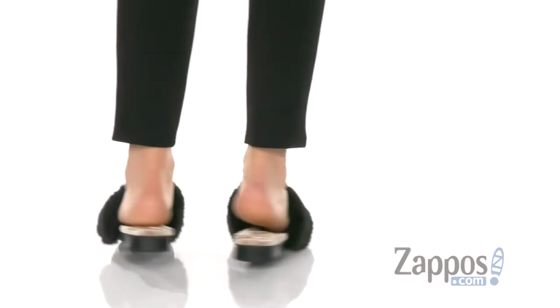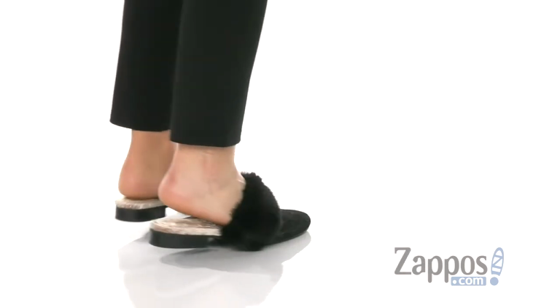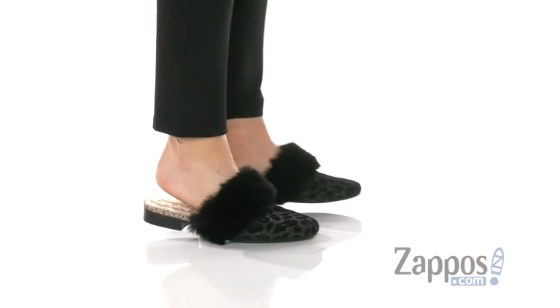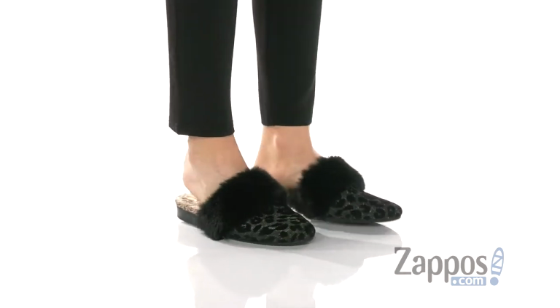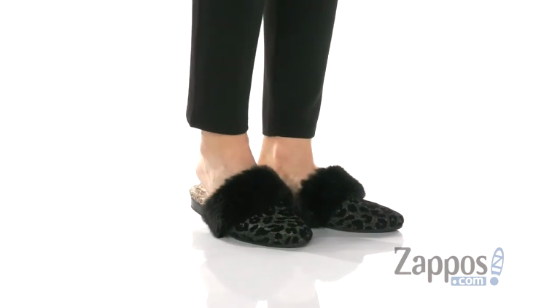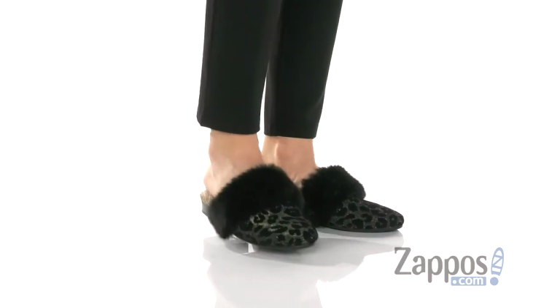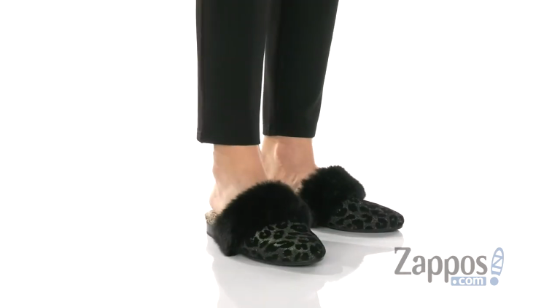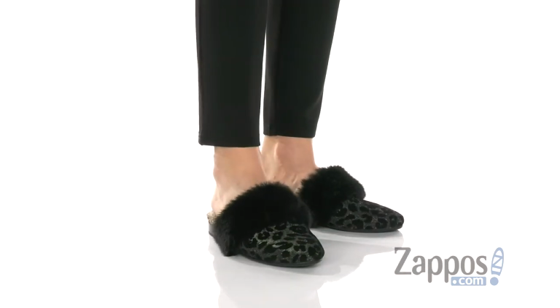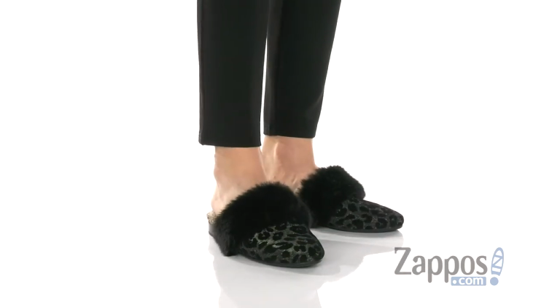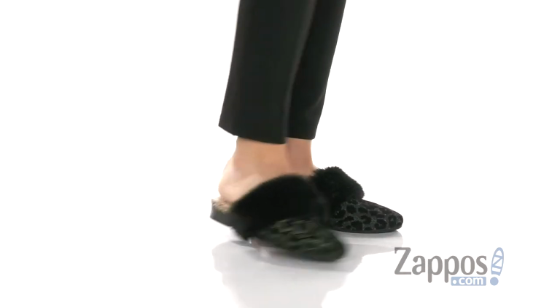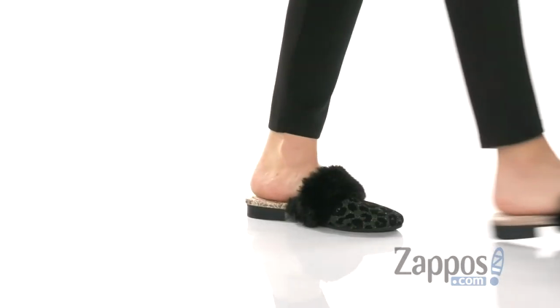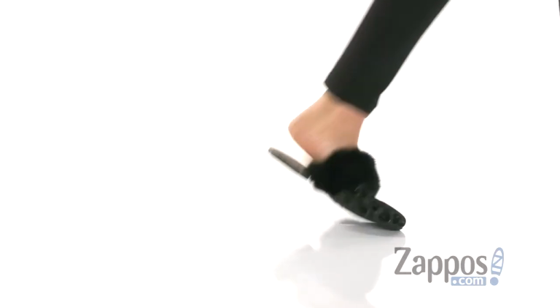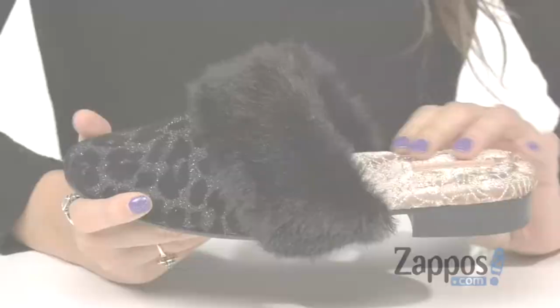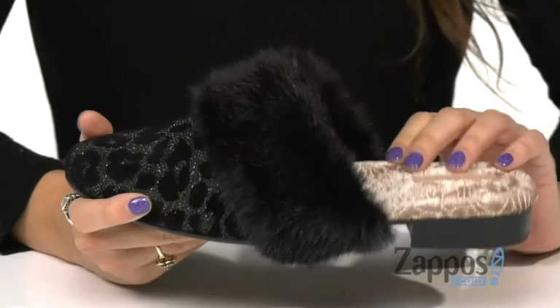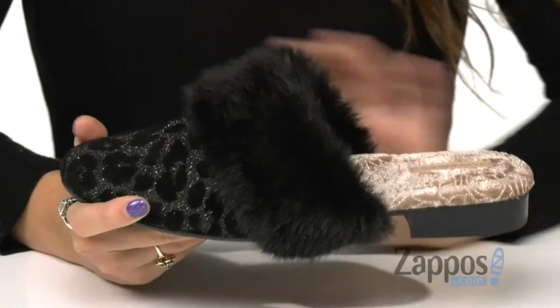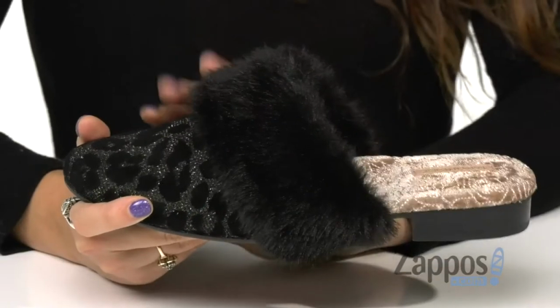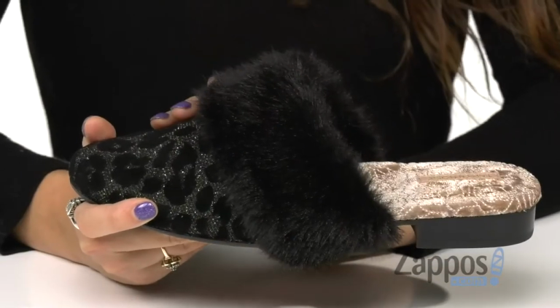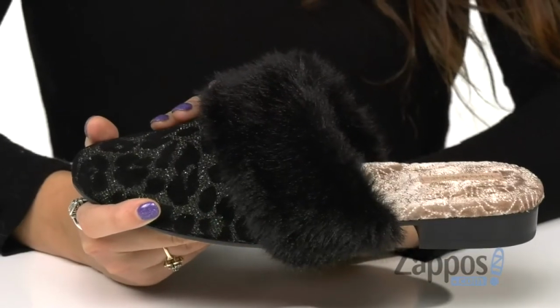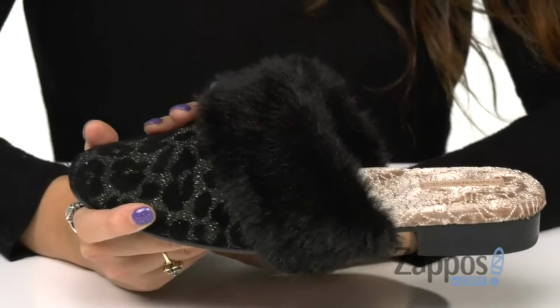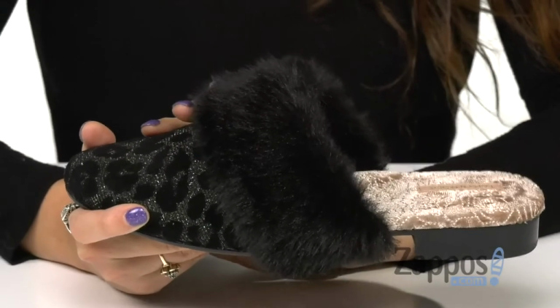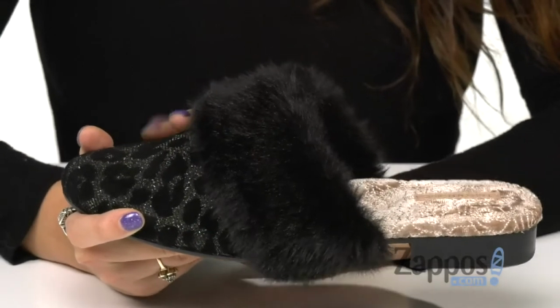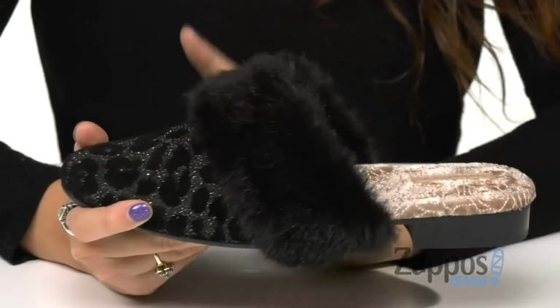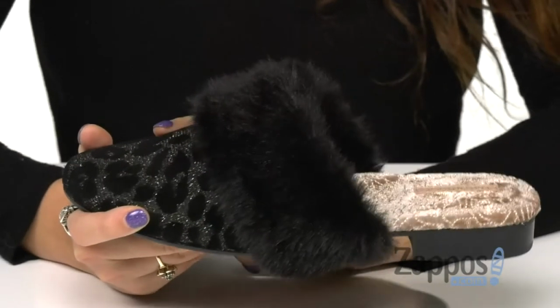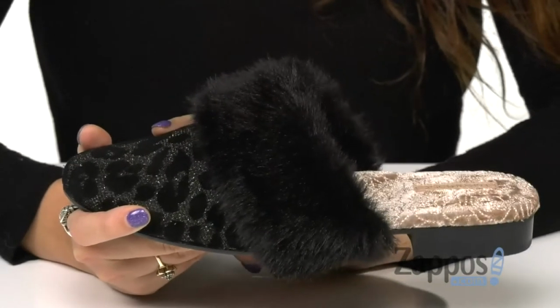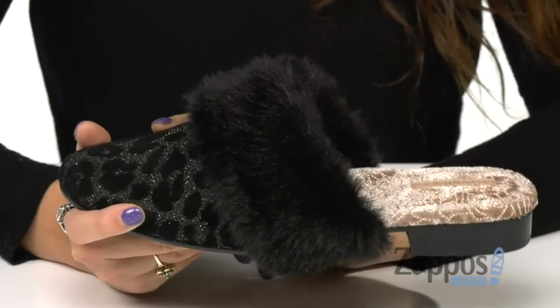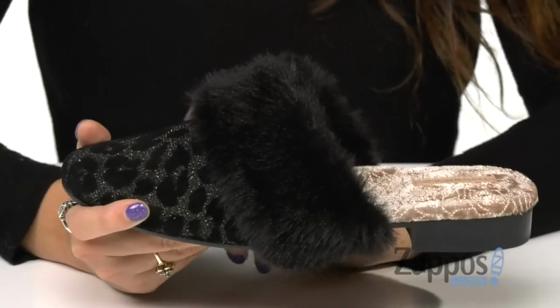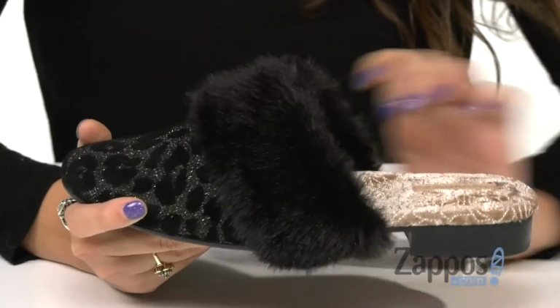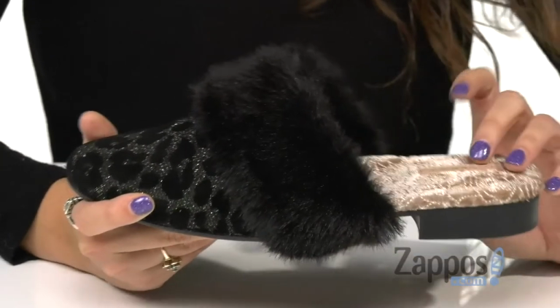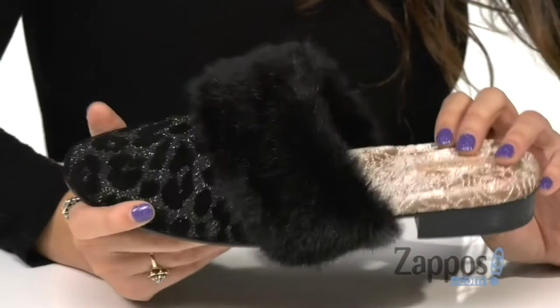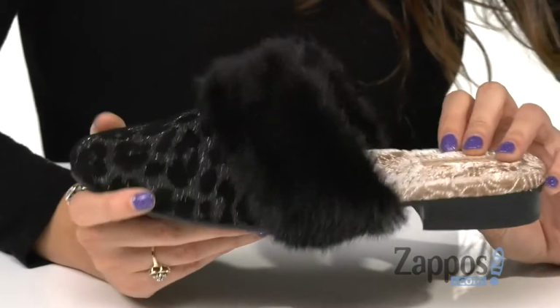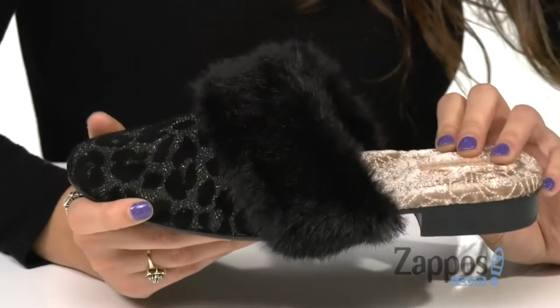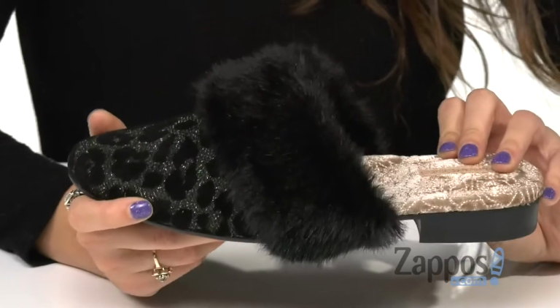These elegant slip-ons are crafted with a velvet upper, and this style in particular has this awesome leopard print to it, and it's even a little bit sparkly.